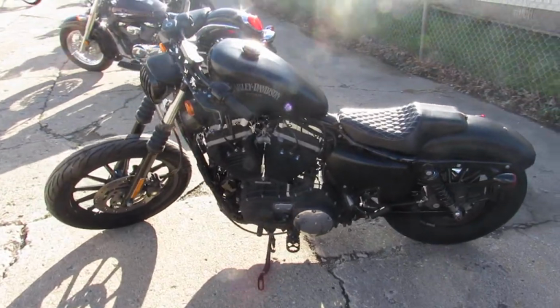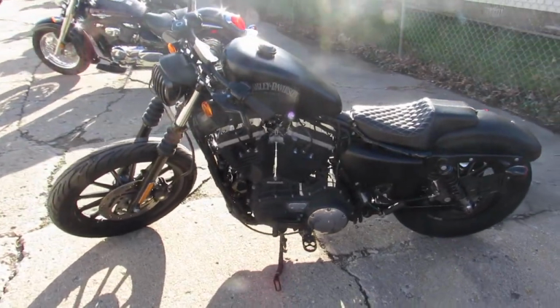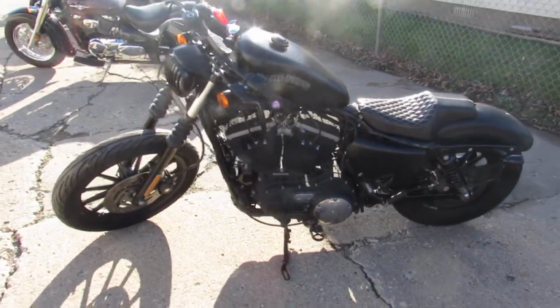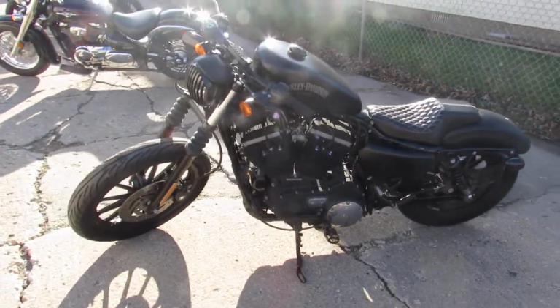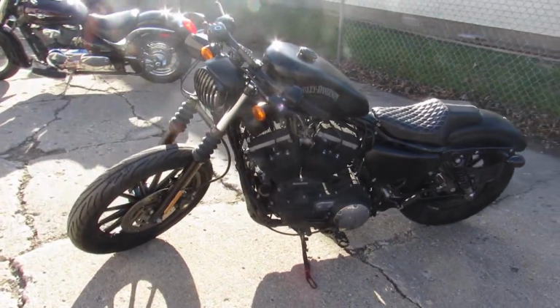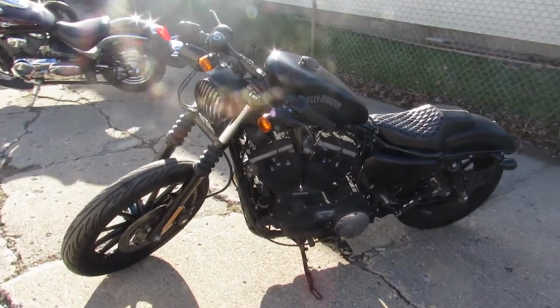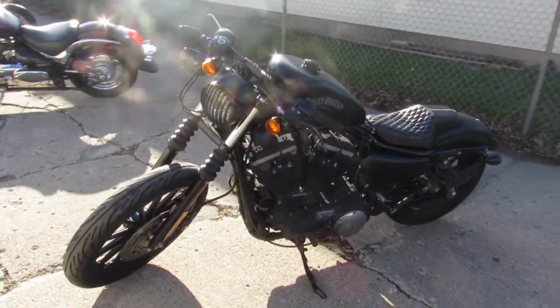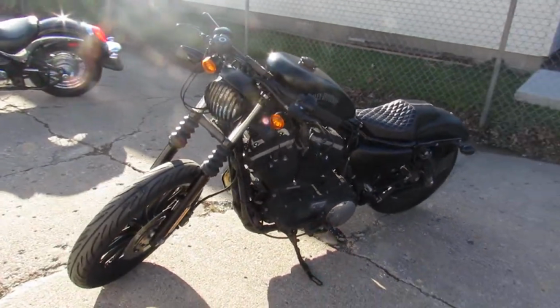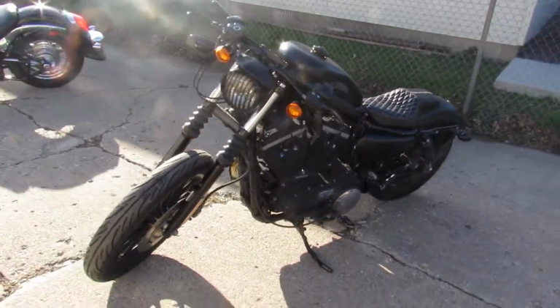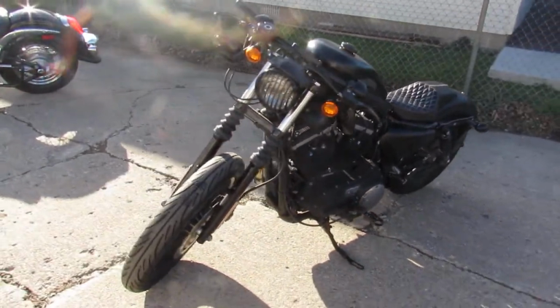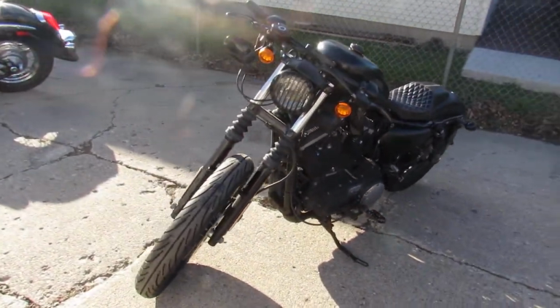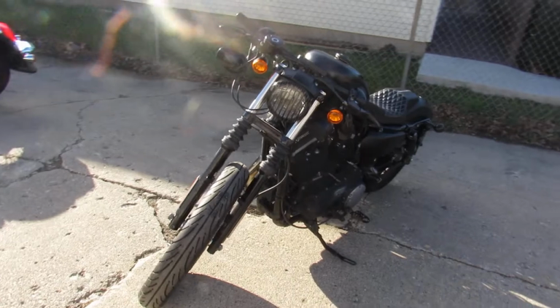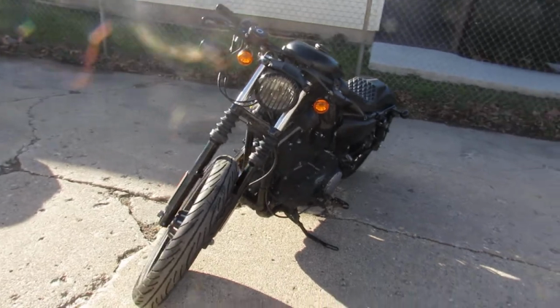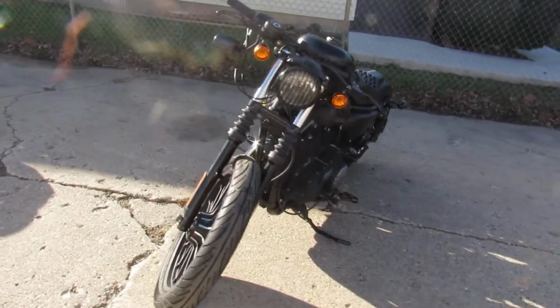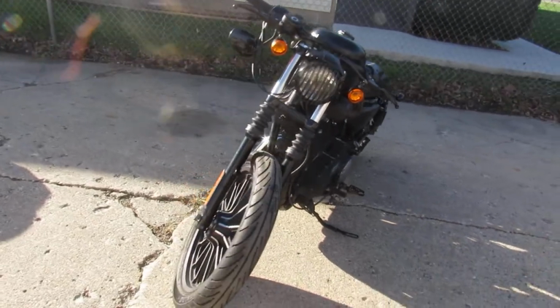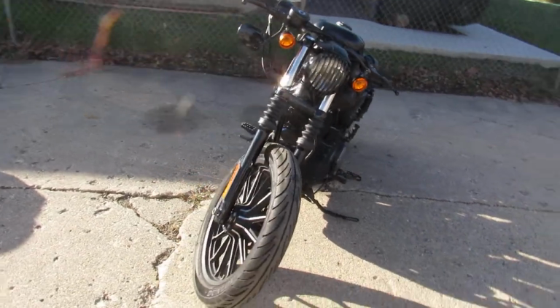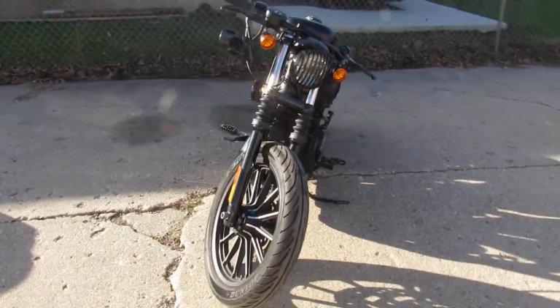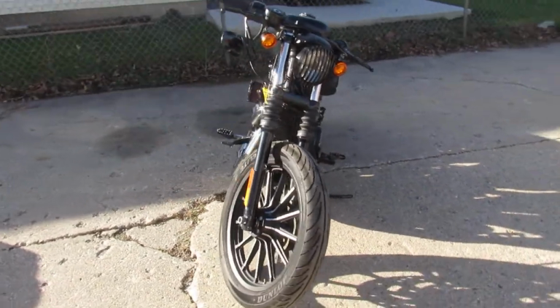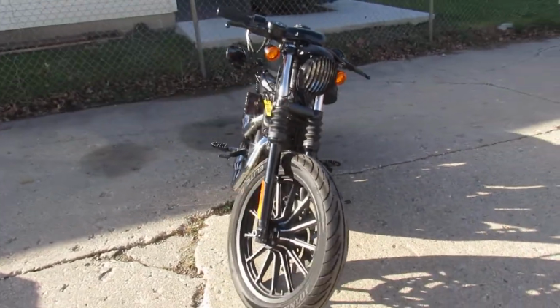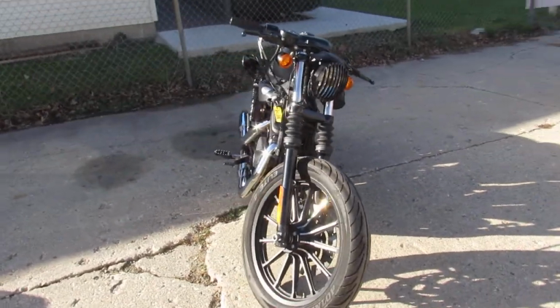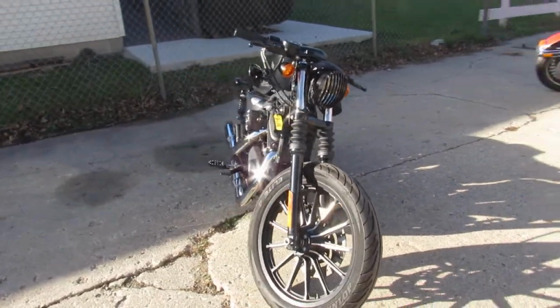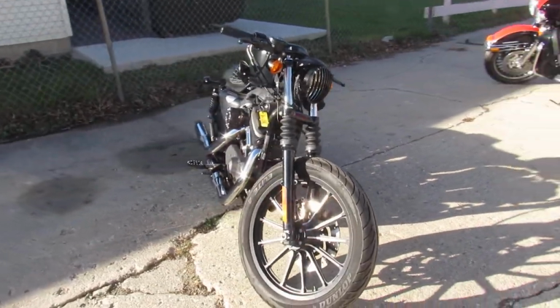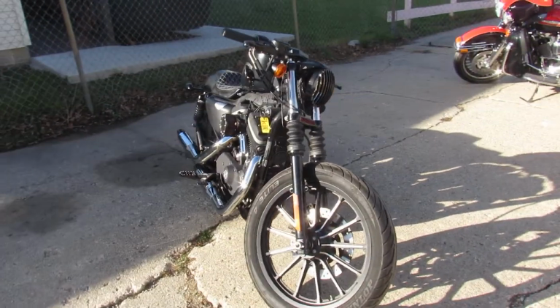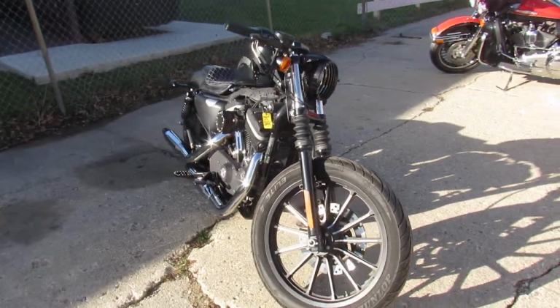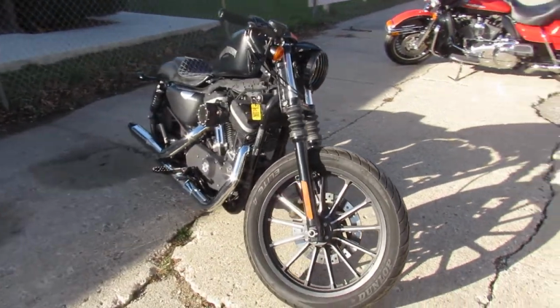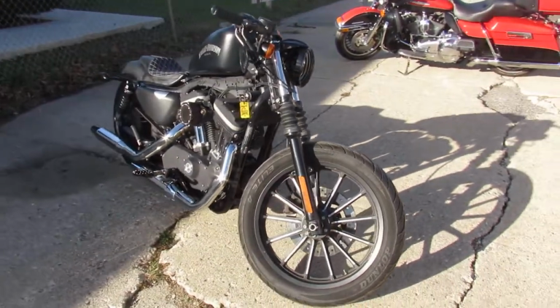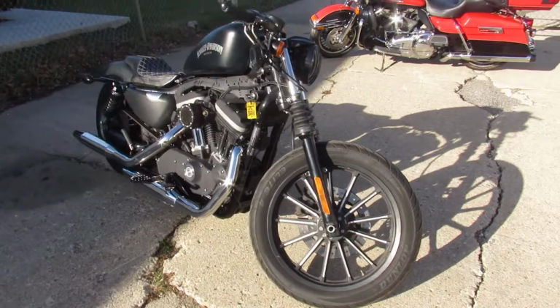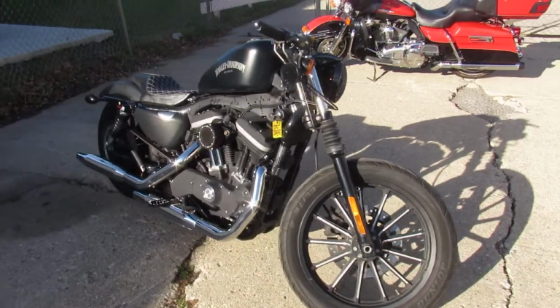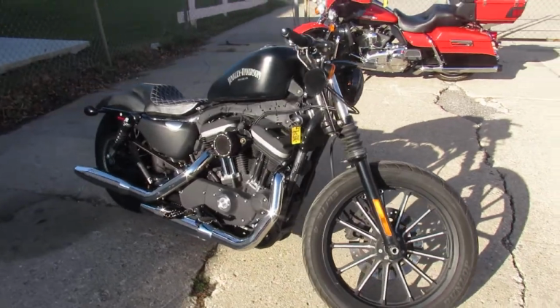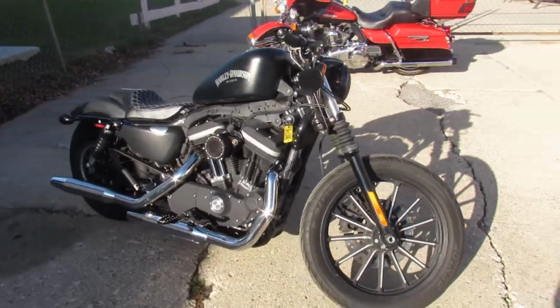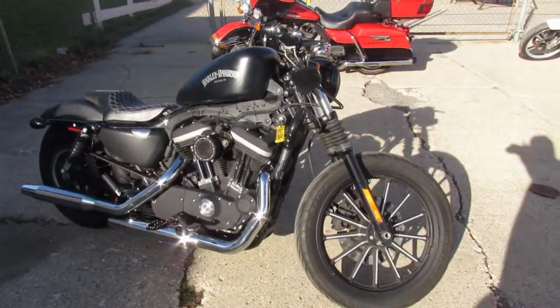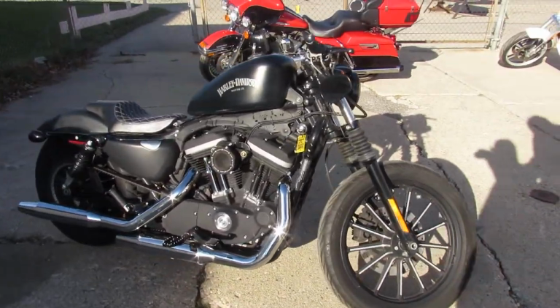We get these things up as quick as we can. The one we're doing a video on today is a 2012 Harley-Davidson Iron 883. You guys have got to take a close look at this Sportster.